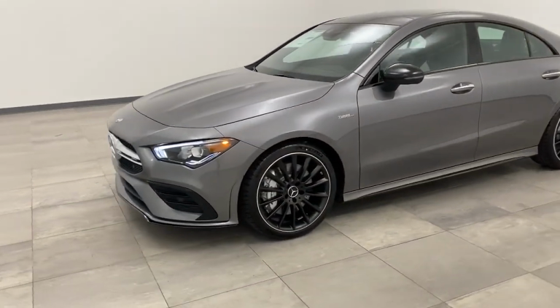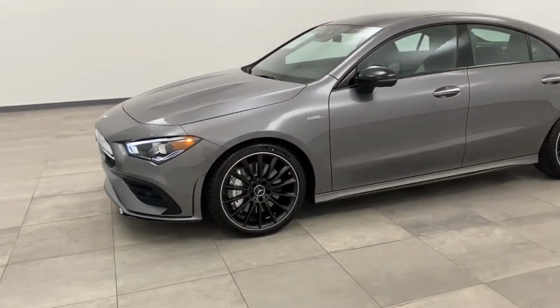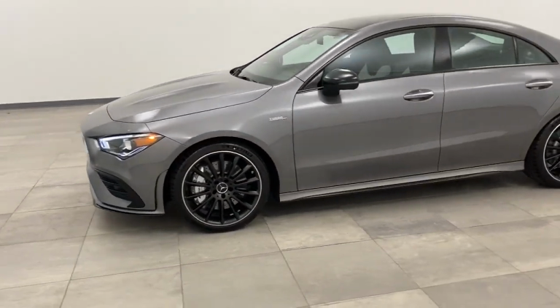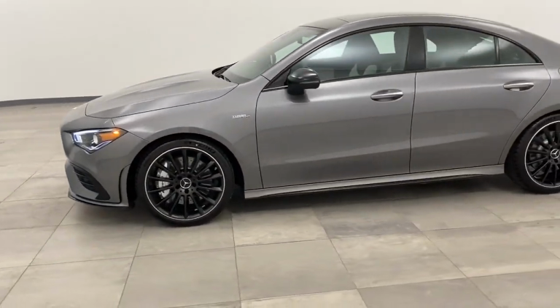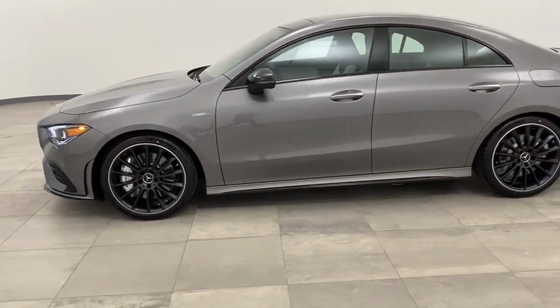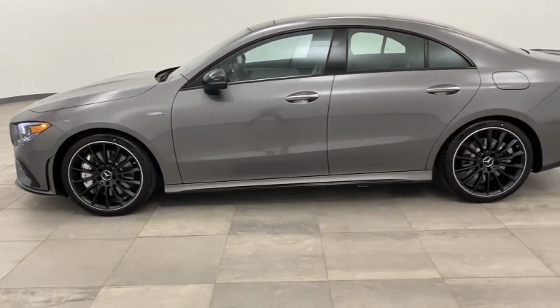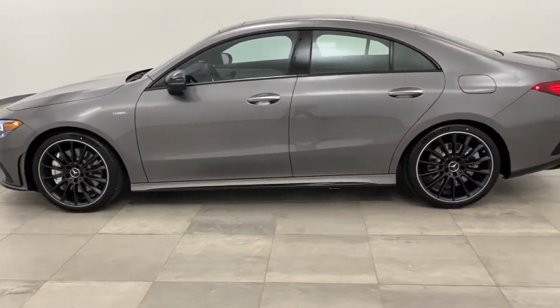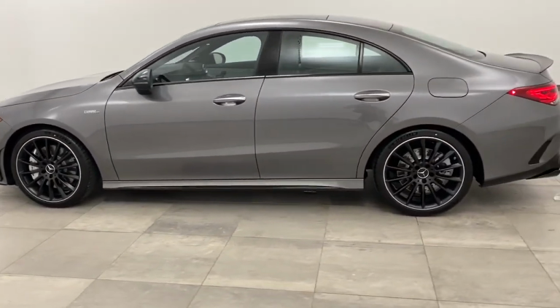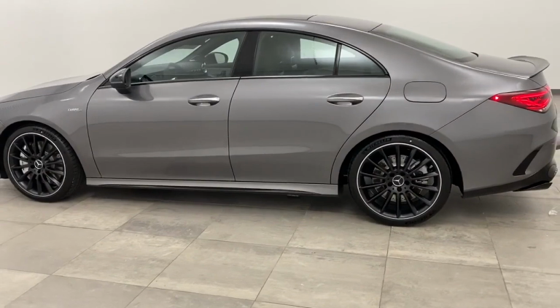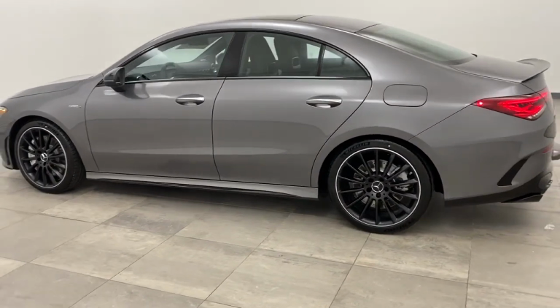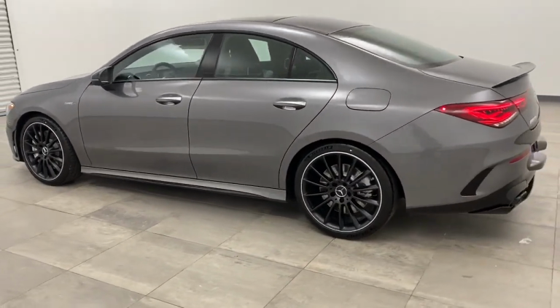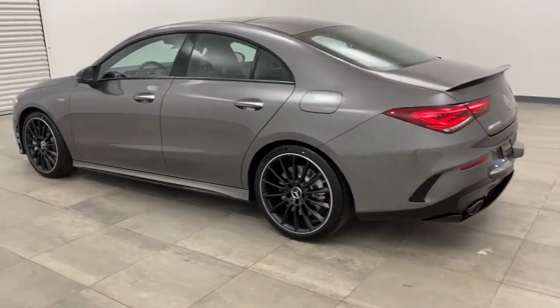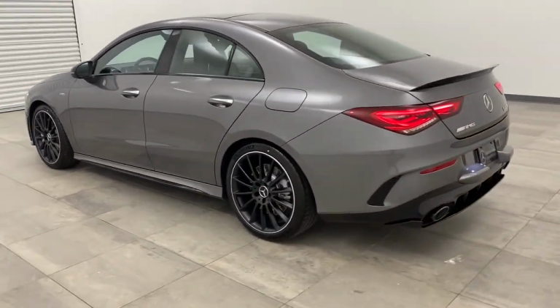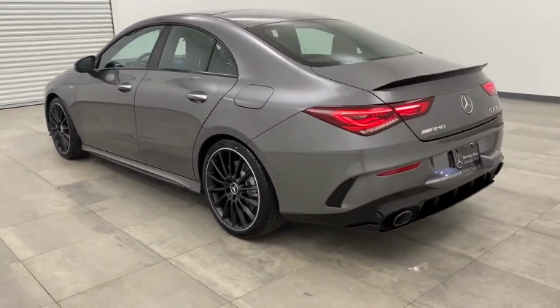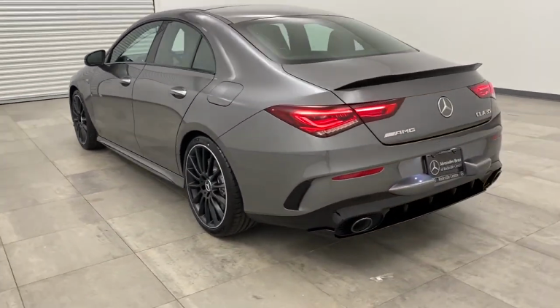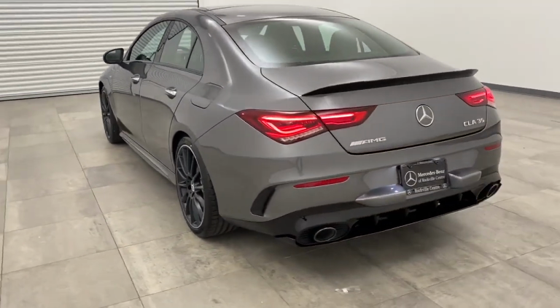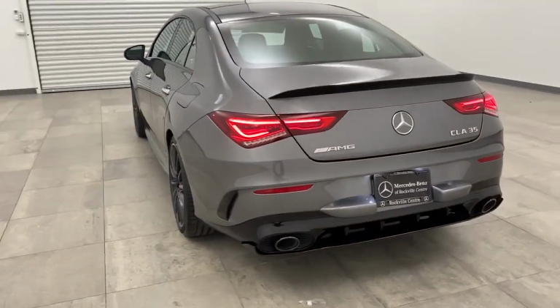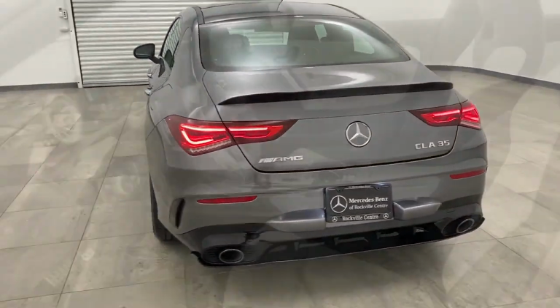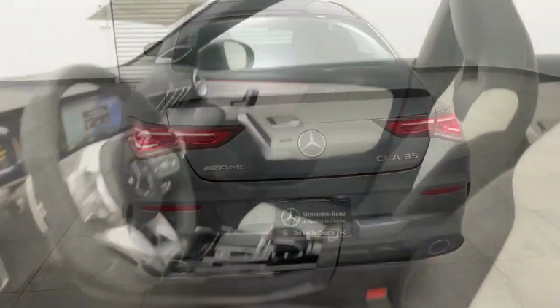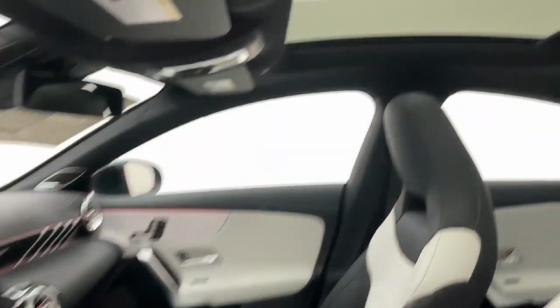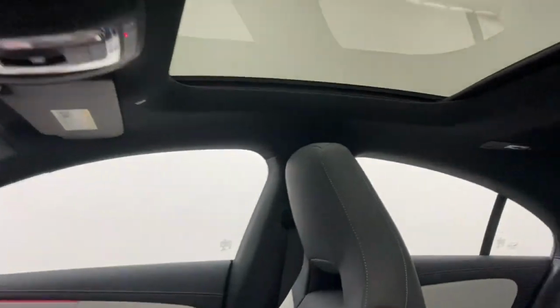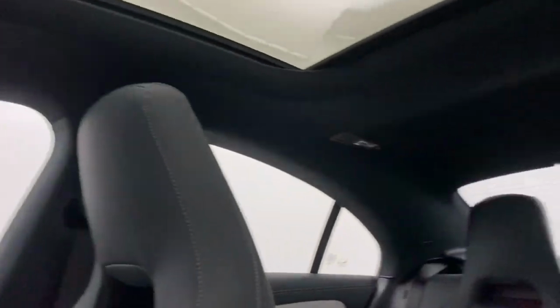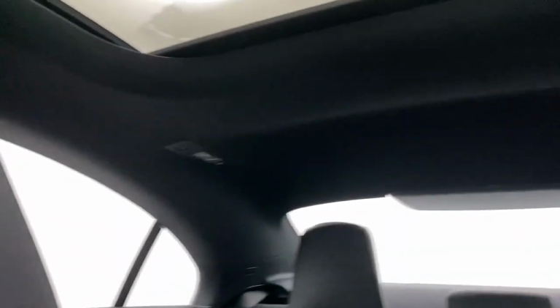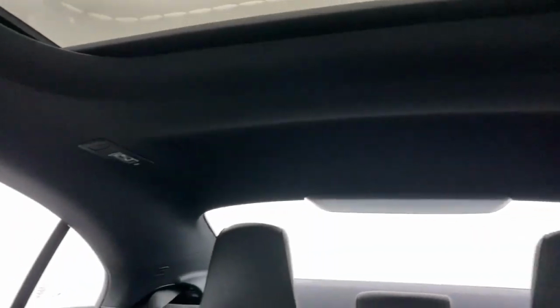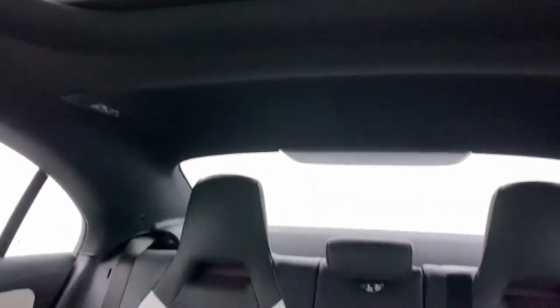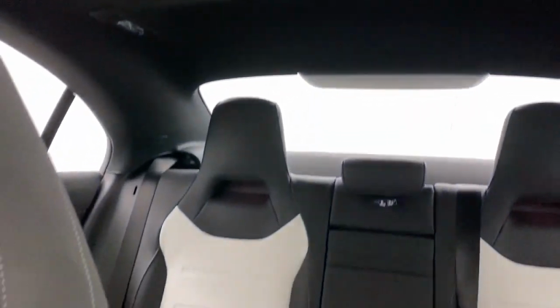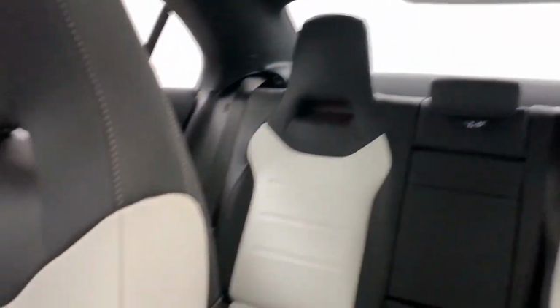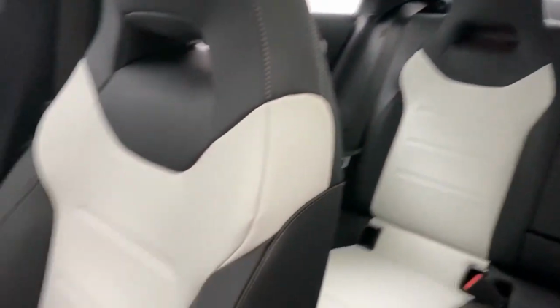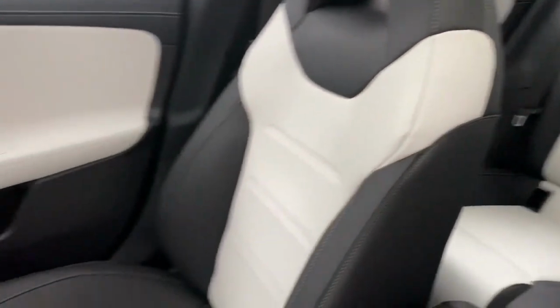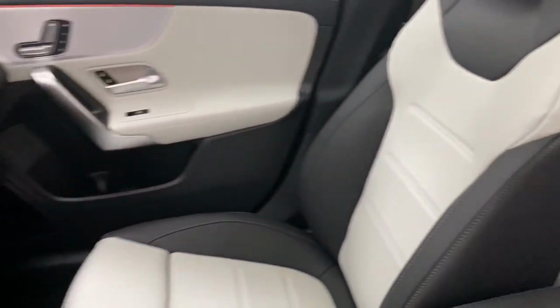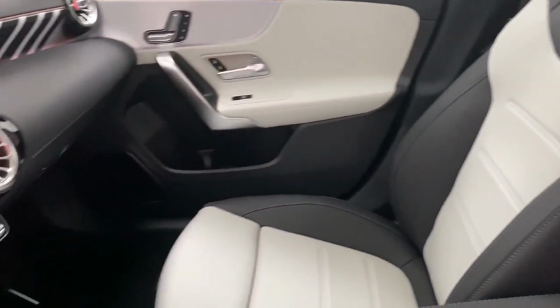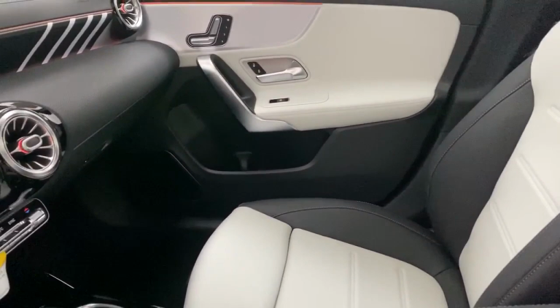Here are some of this vehicle's great options: steering wheel audio controls, all-wheel drive, power passenger seat, remote engine start, traction control, backup camera, keyless entry, anti-lock braking system, stability control, and Bluetooth.